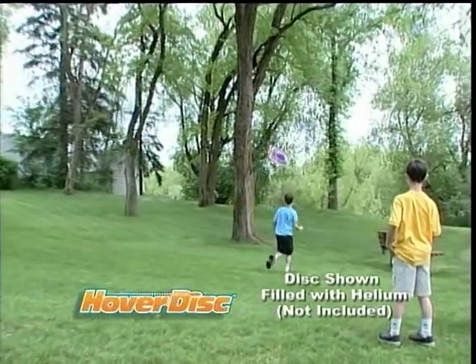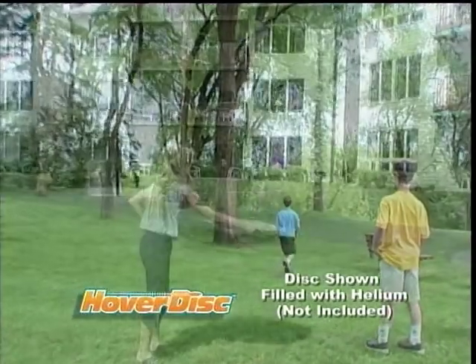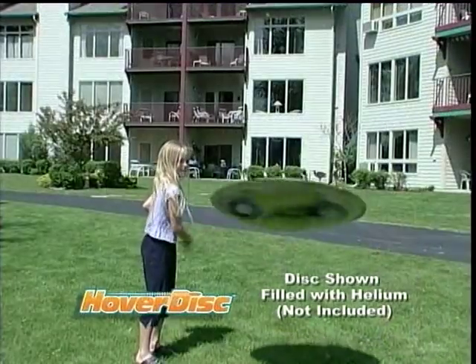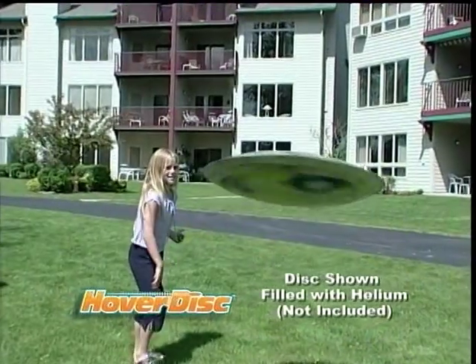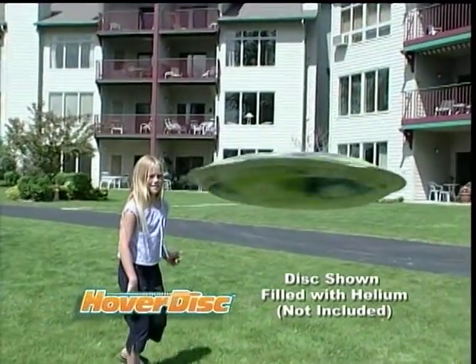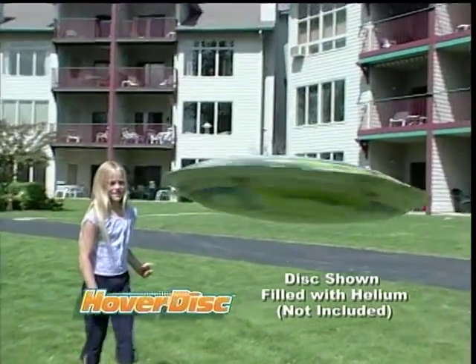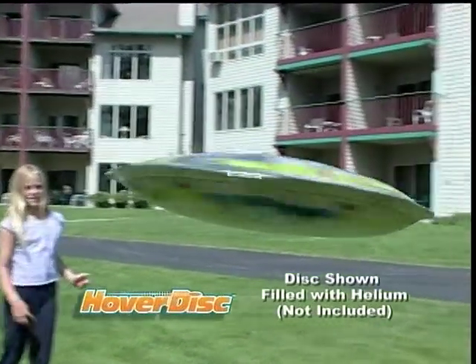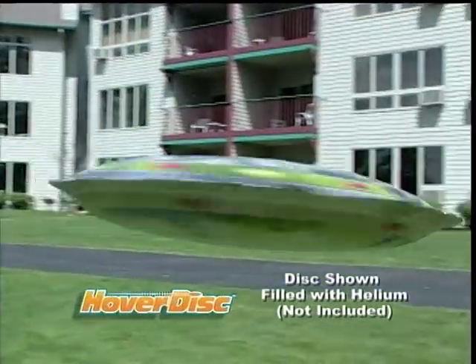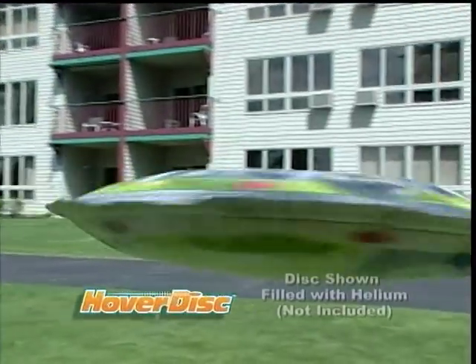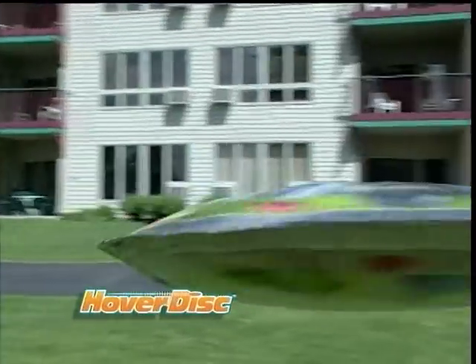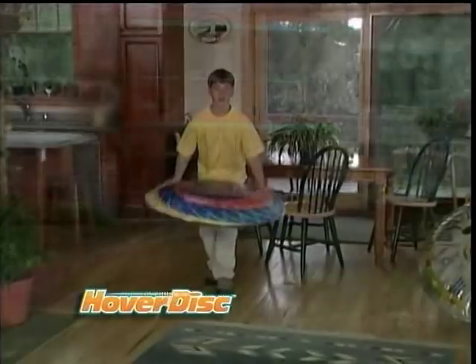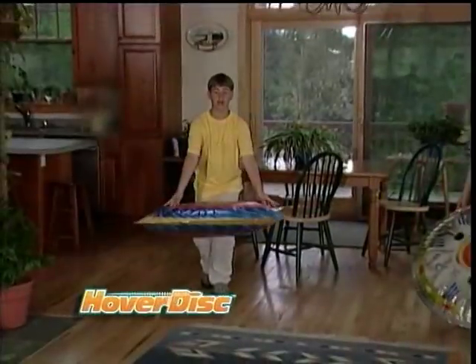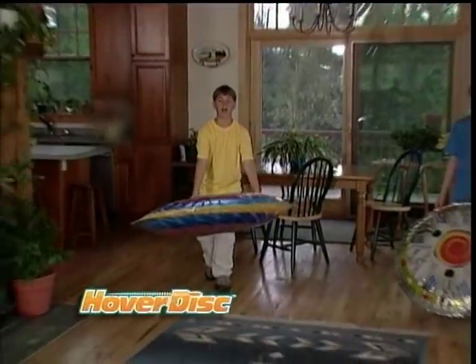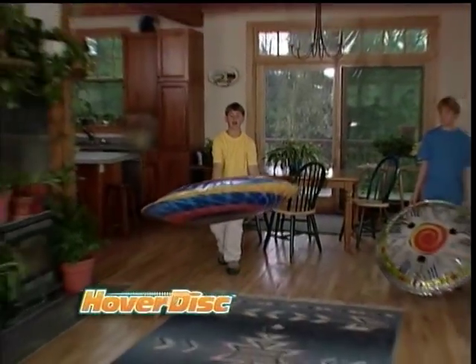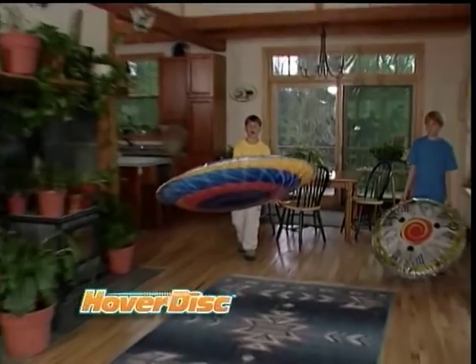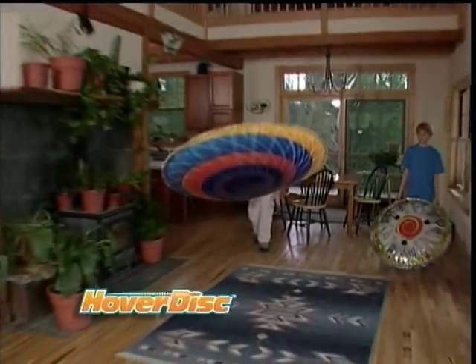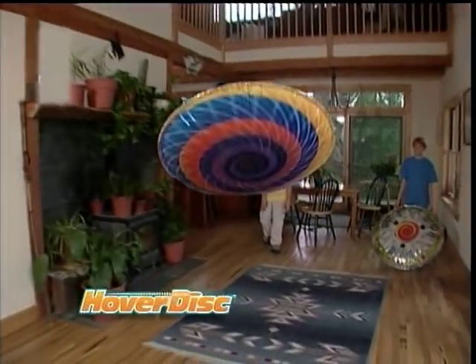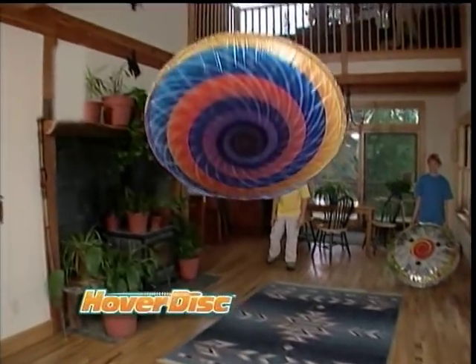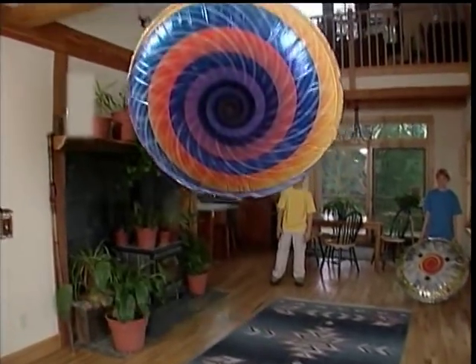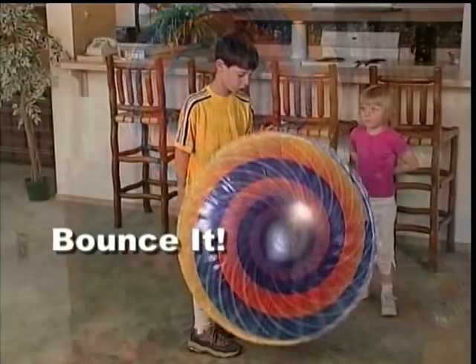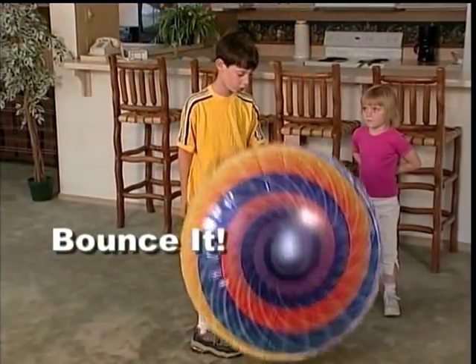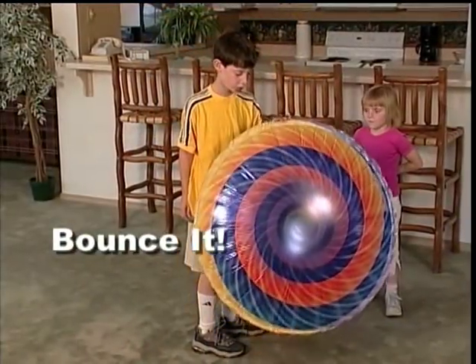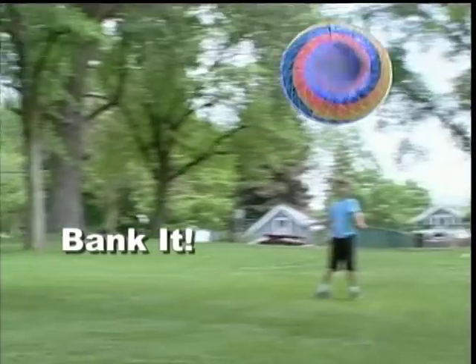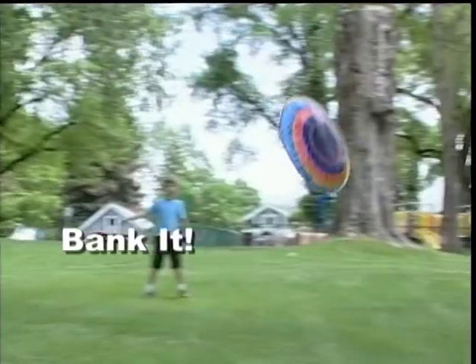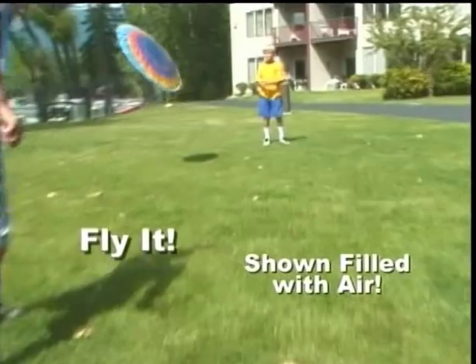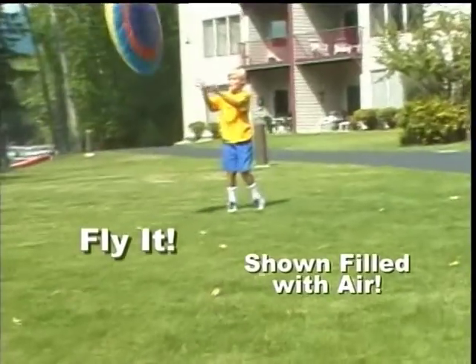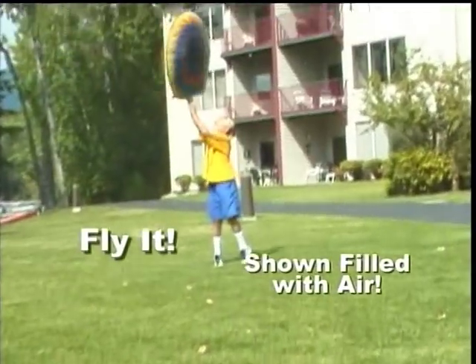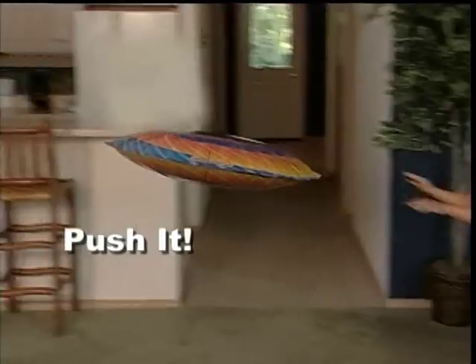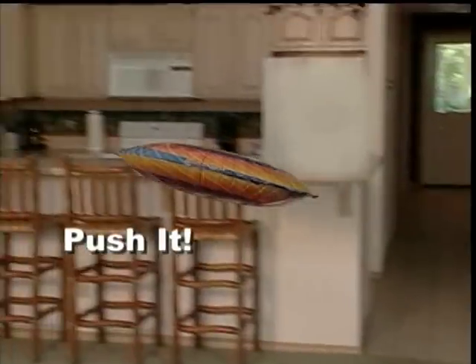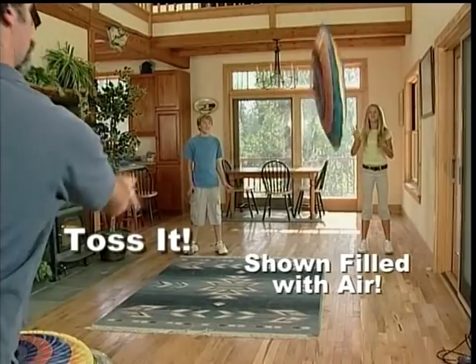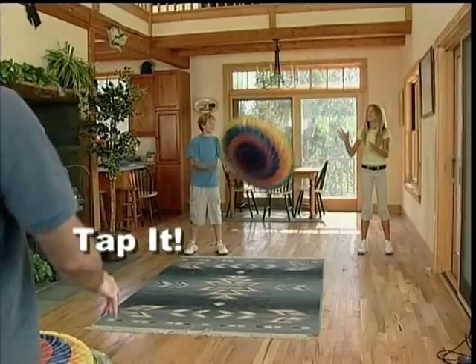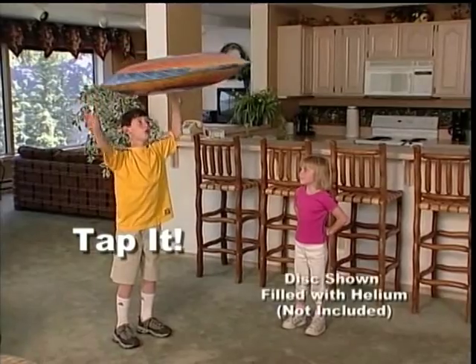Toss it like a flying disc and it just goes and goes. Push it and it flies like something out of this world. Bounce it, bank it, fly it, push it, toss it, tap it.